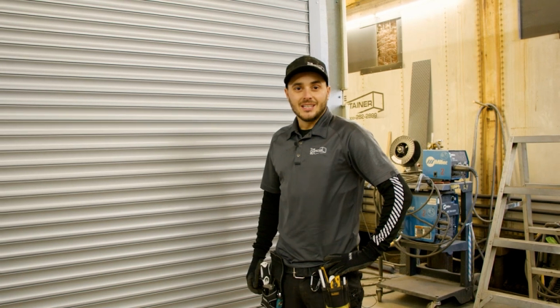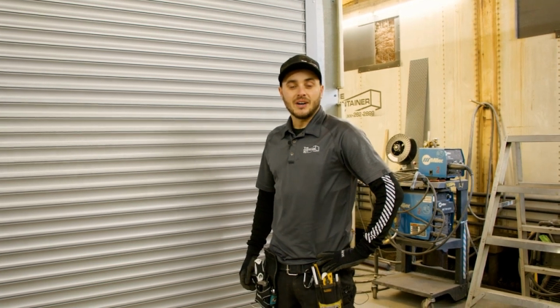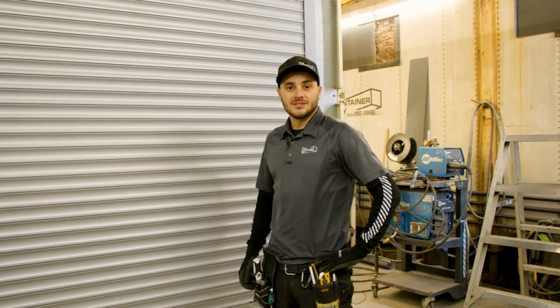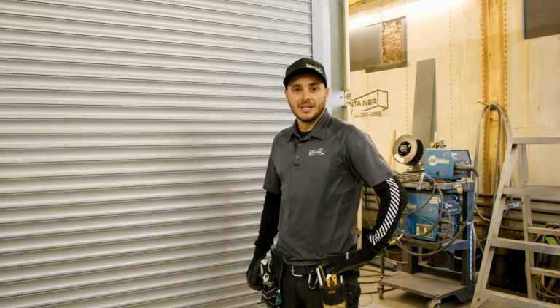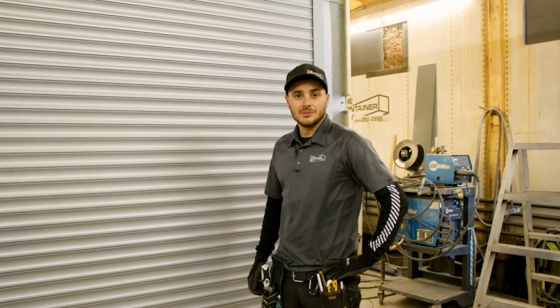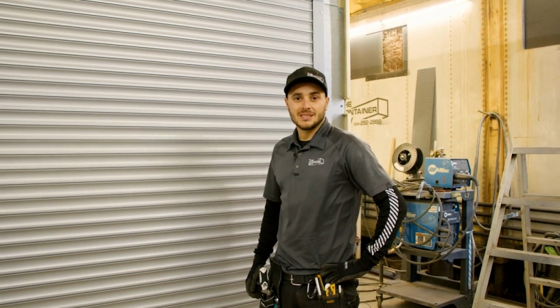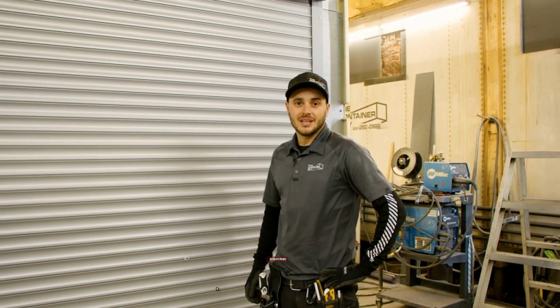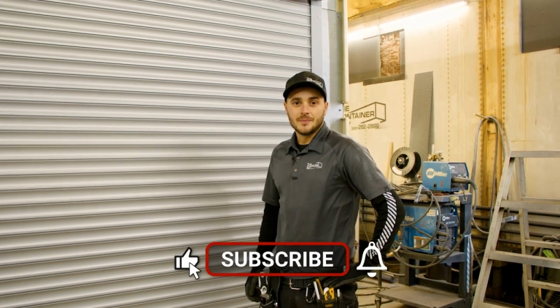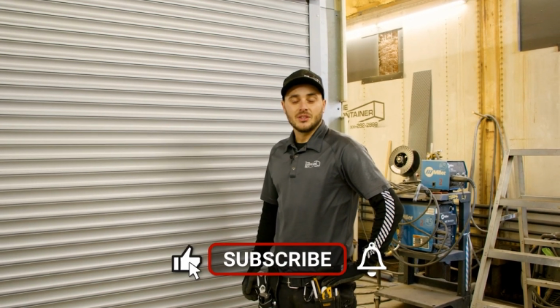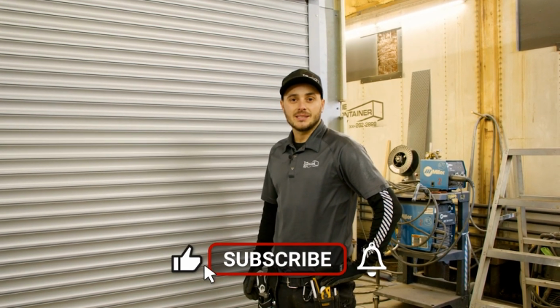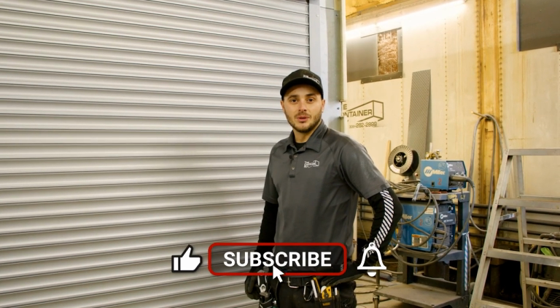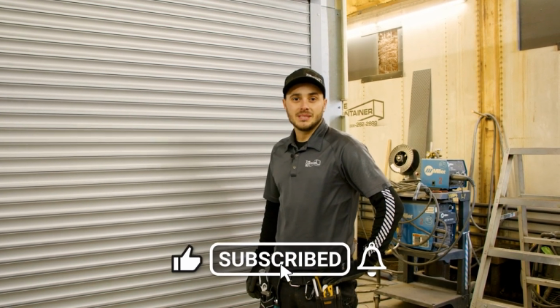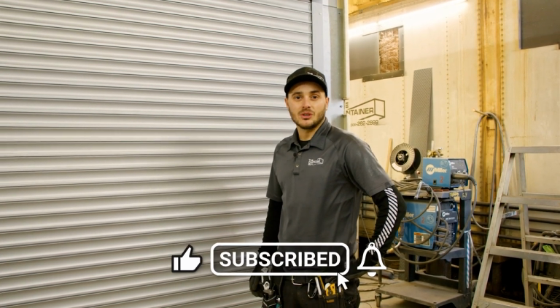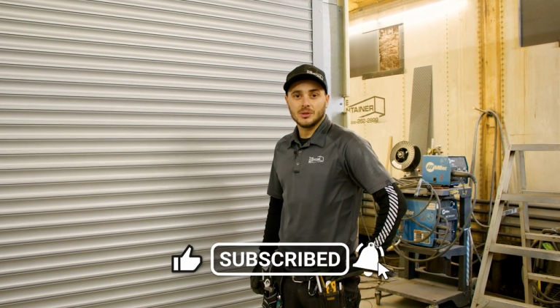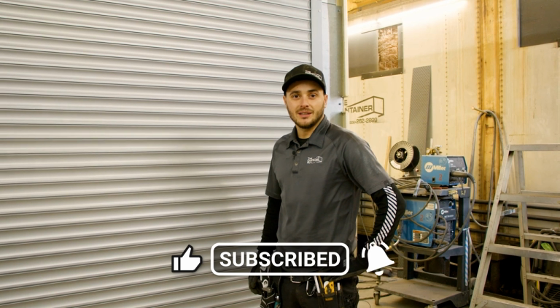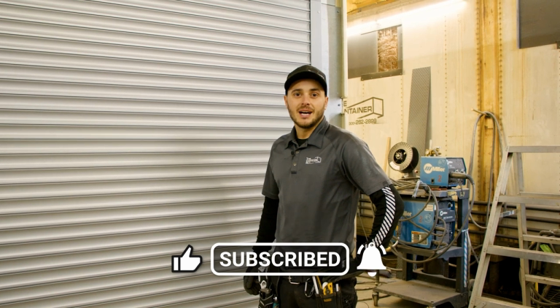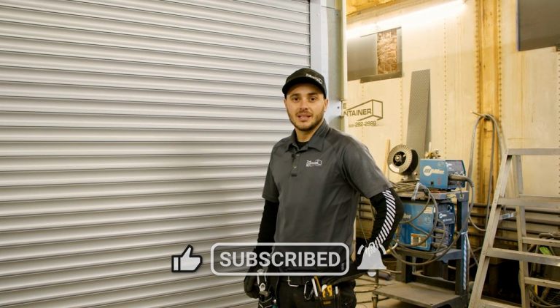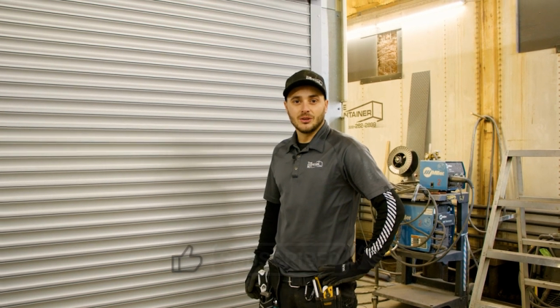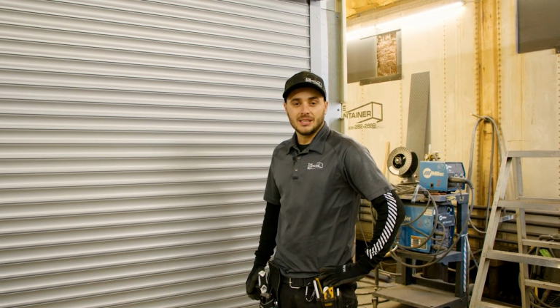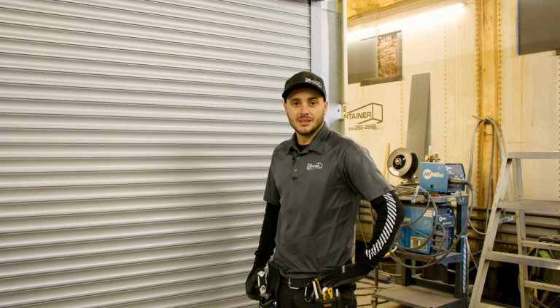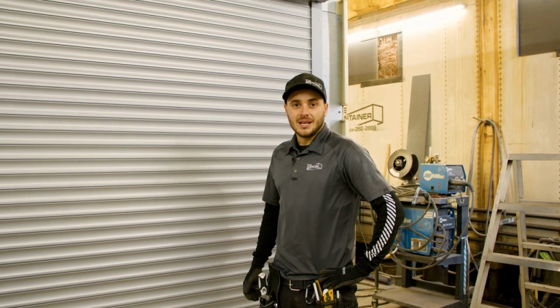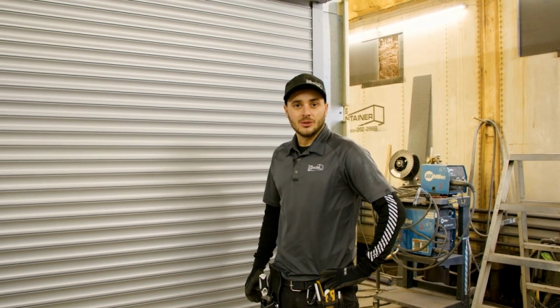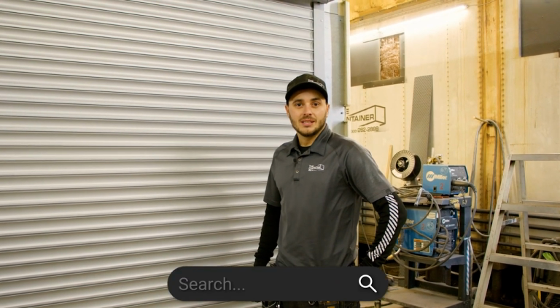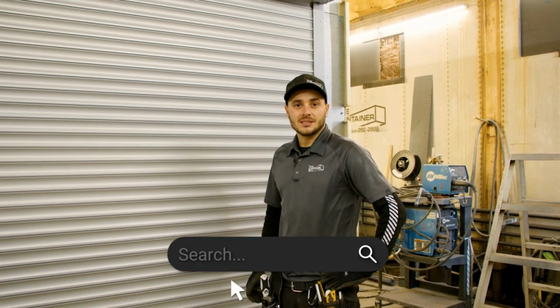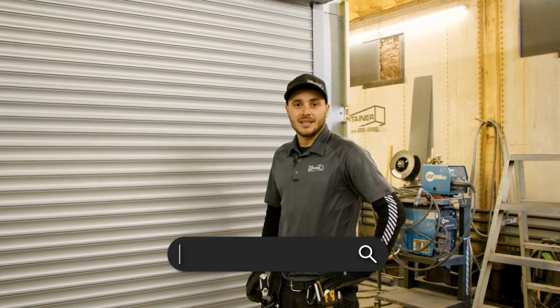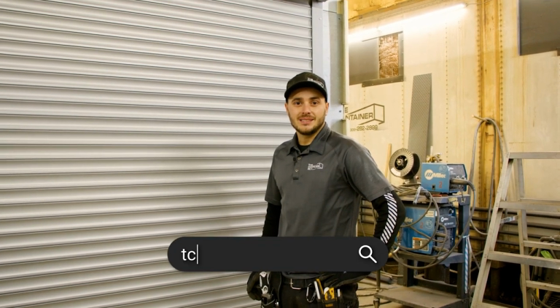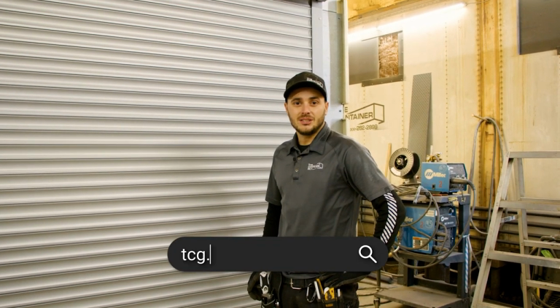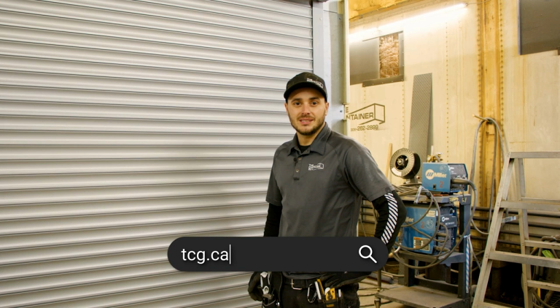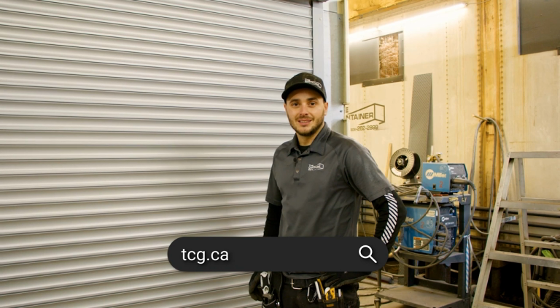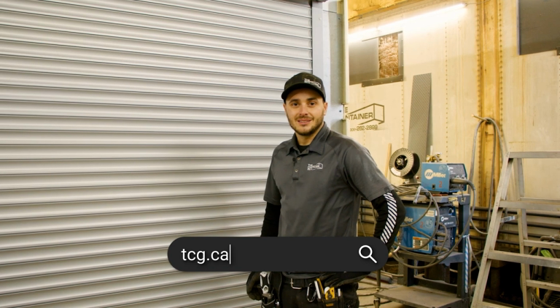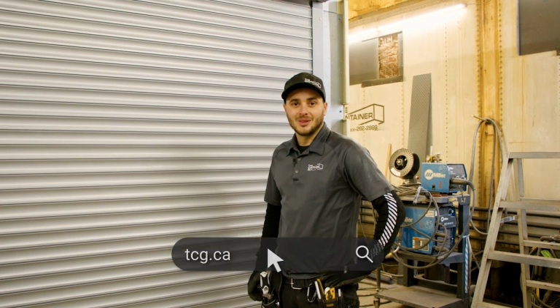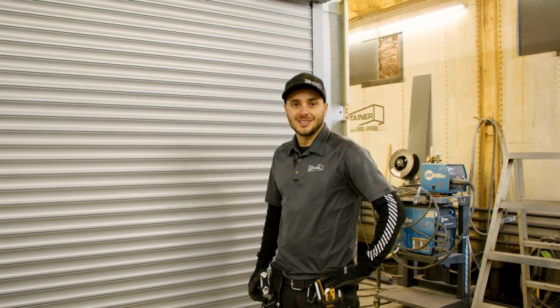That right there is a roll shutter door install in a shipping container. If you found this video helpful, please give it a like. If you'd like to see more, please subscribe to our channel and ring that notification bell. As always, check us out at tcg.ca. Hope you learned something.